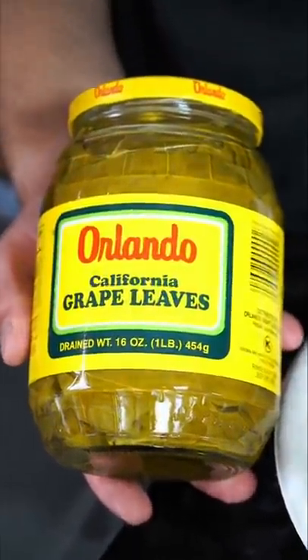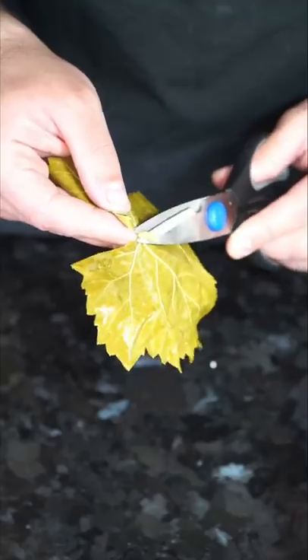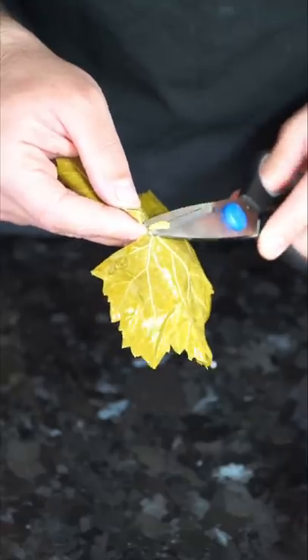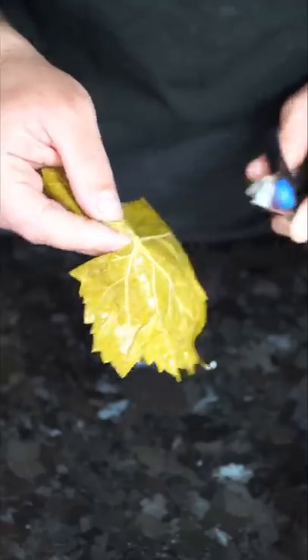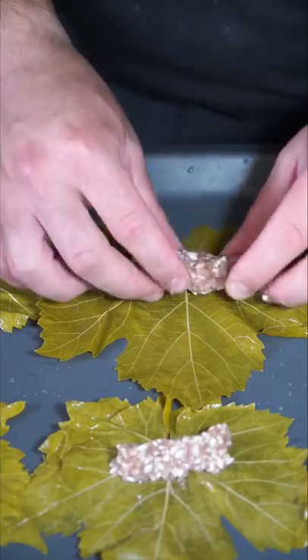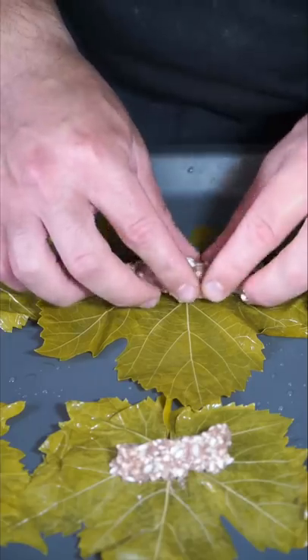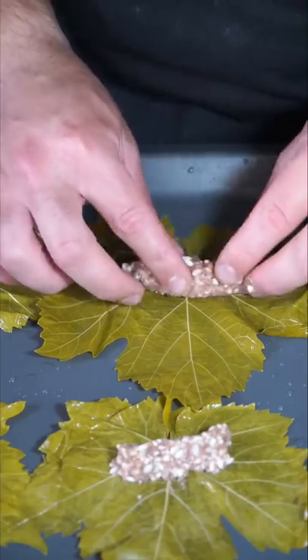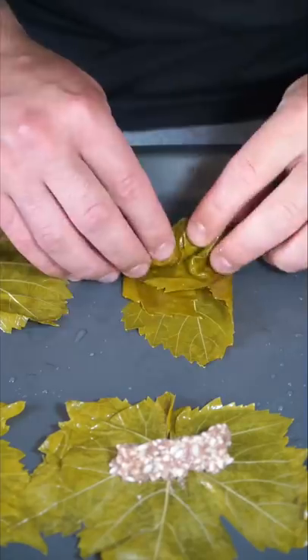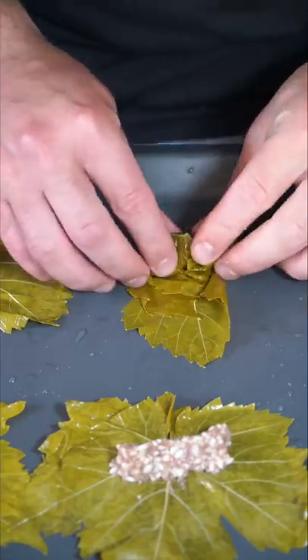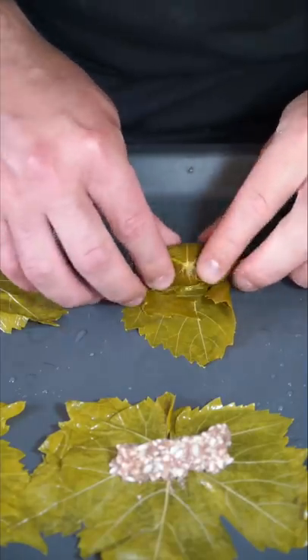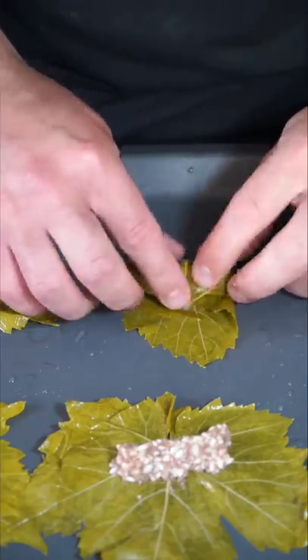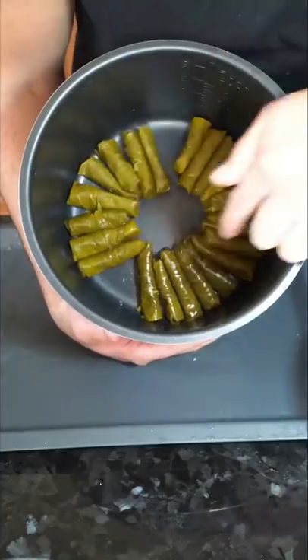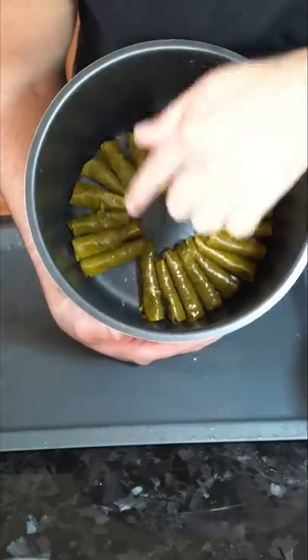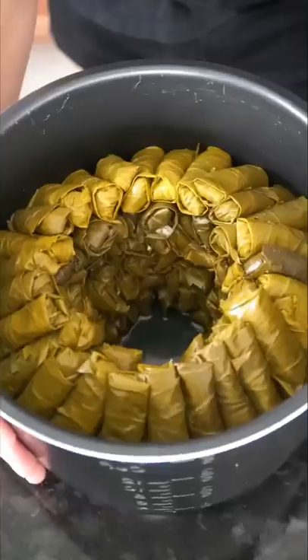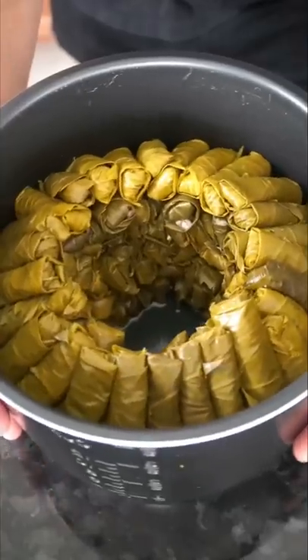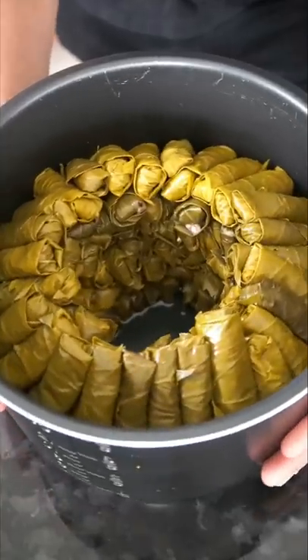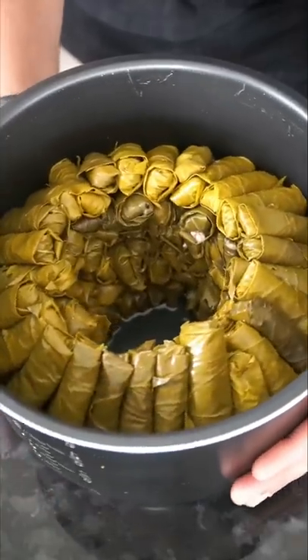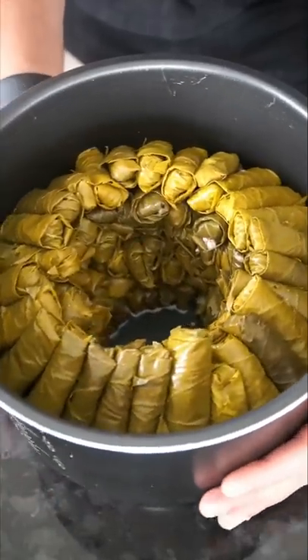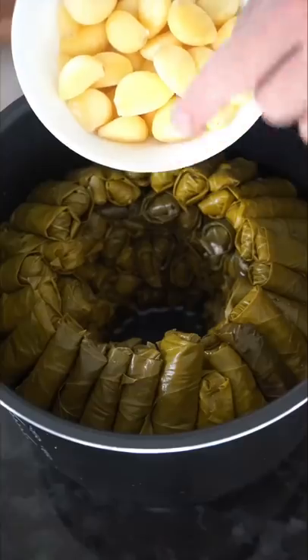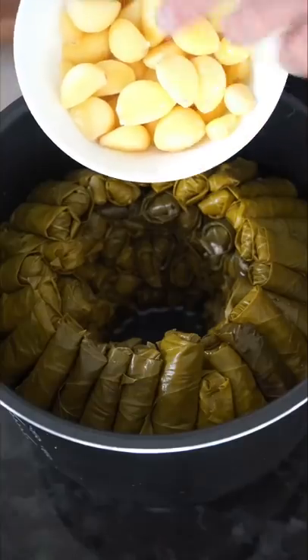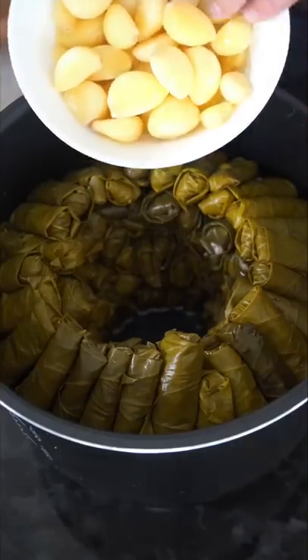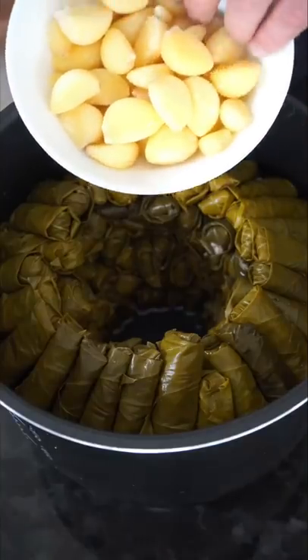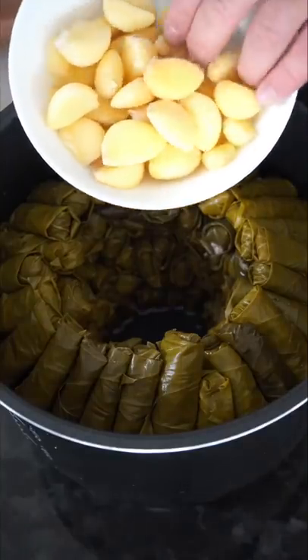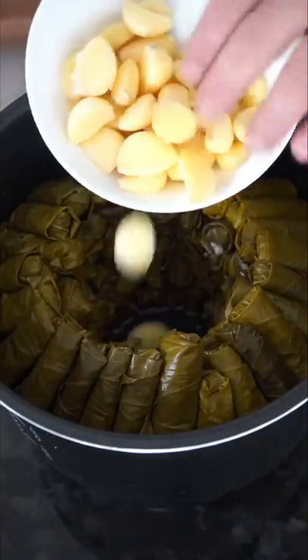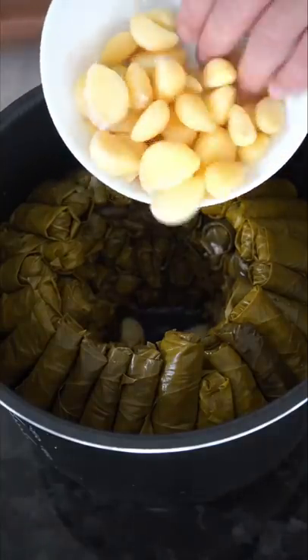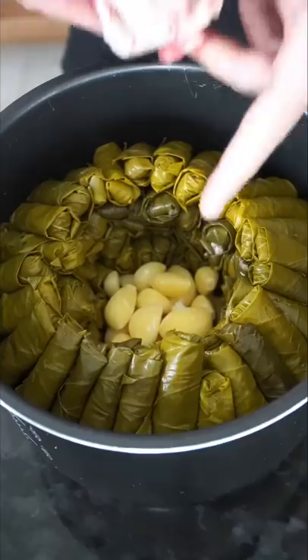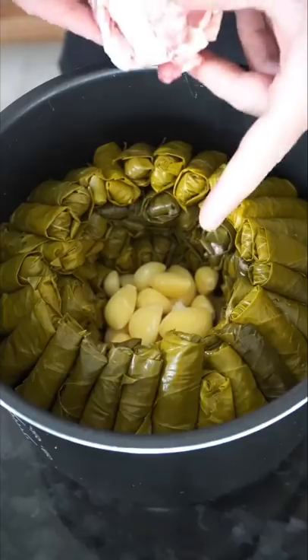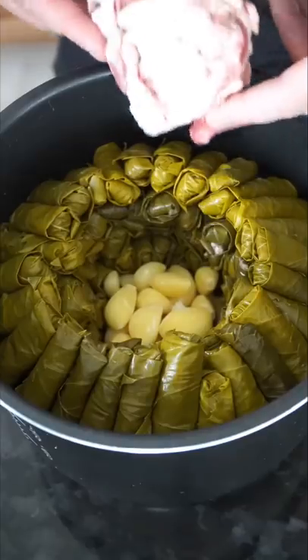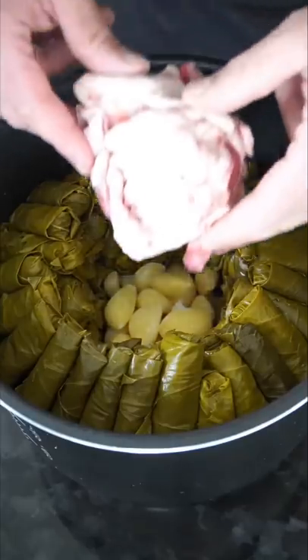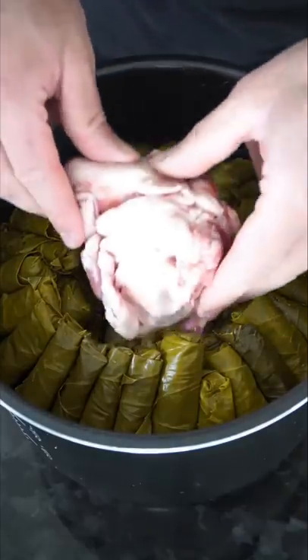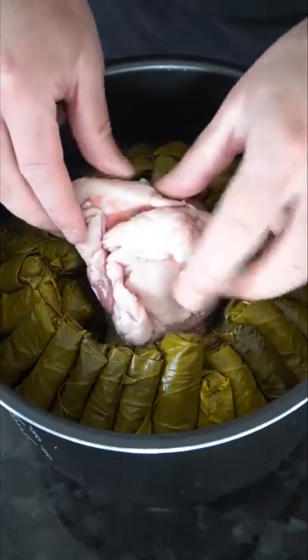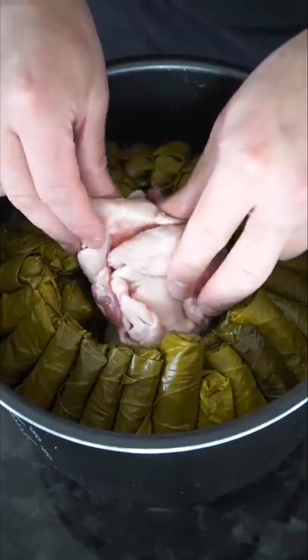We want to snip off the tops so they're not ruining the consistency. Roll them out and lay them into a pan — this is how we rolled out the grape leaves. Now in the center cavity you want to go in with a whole lot of garlic. You could do lamb bones or a whole lot of lamb fat in the middle.